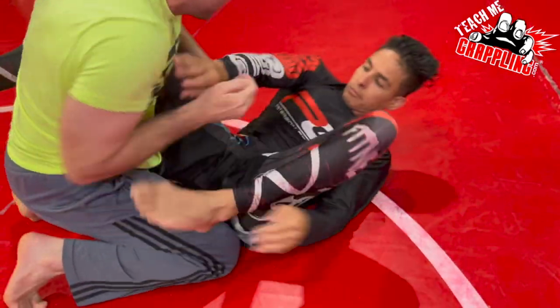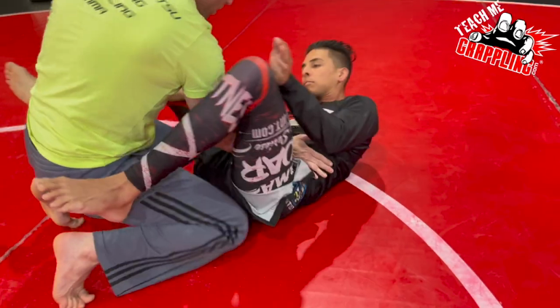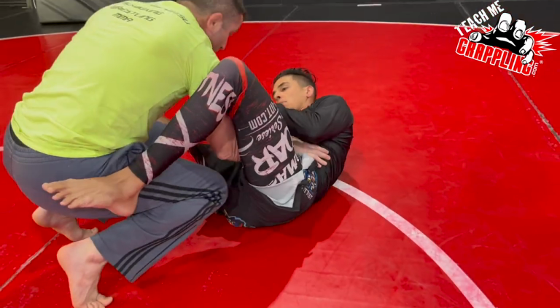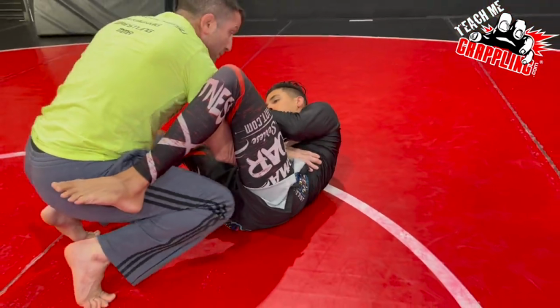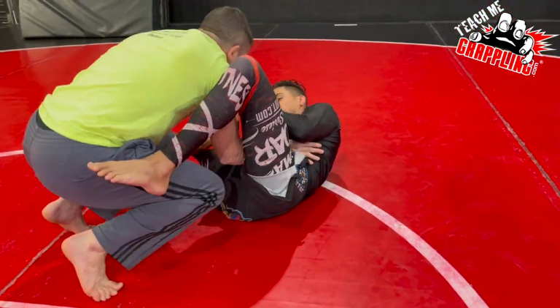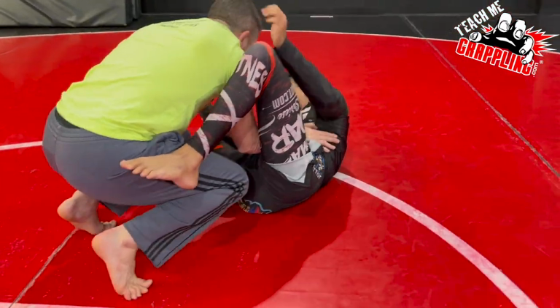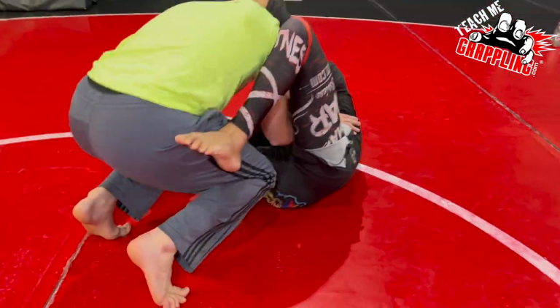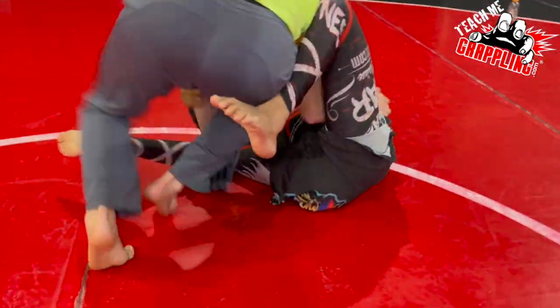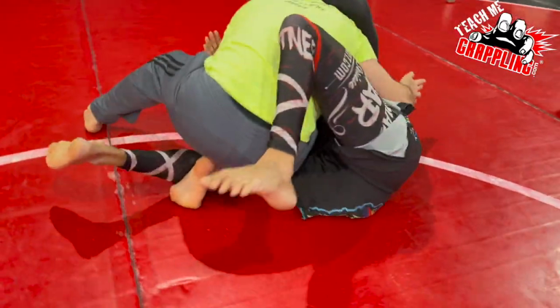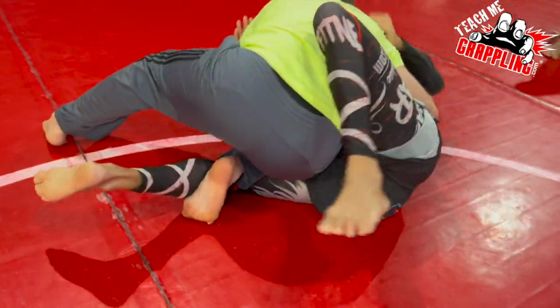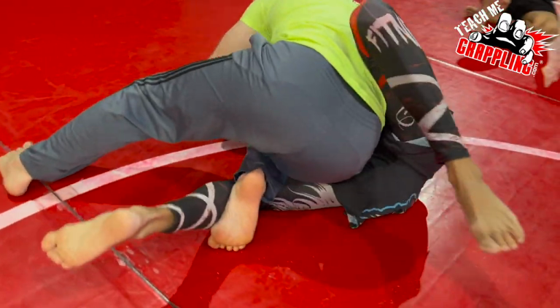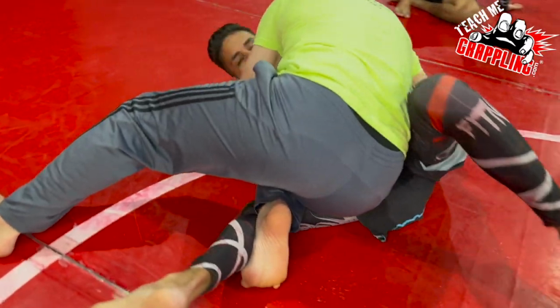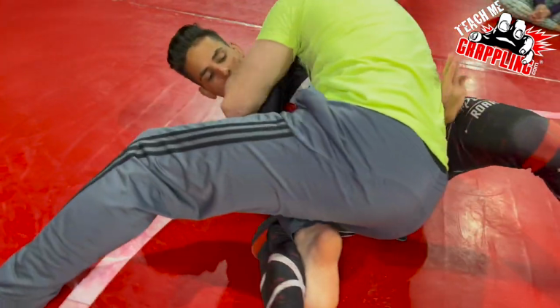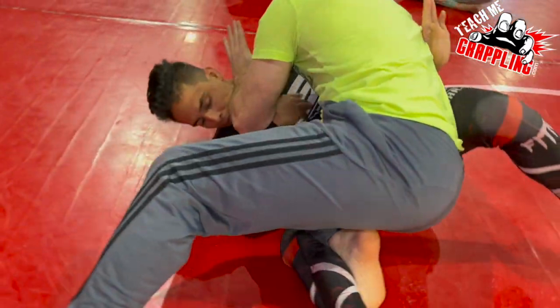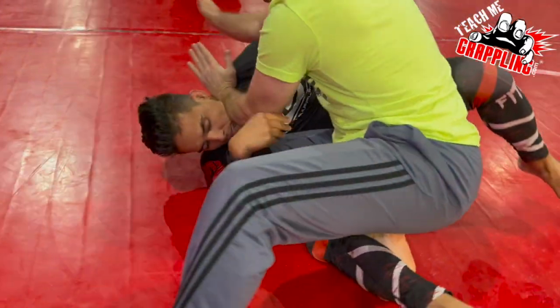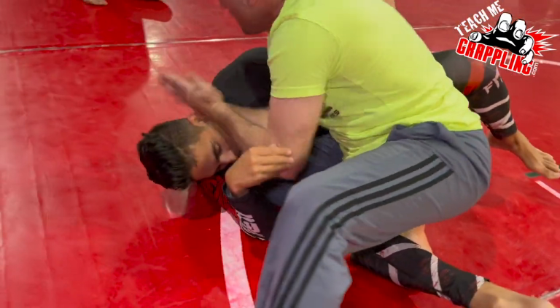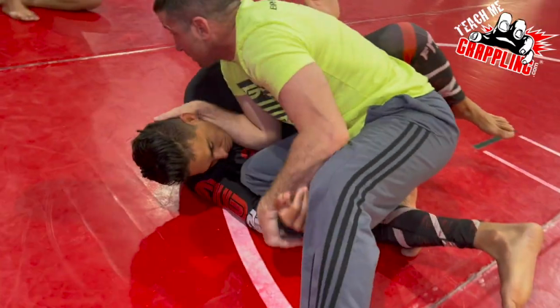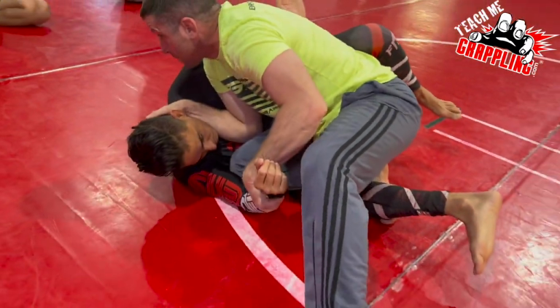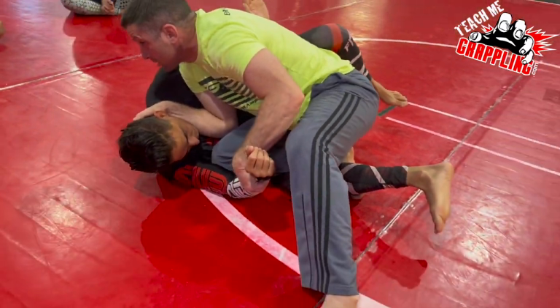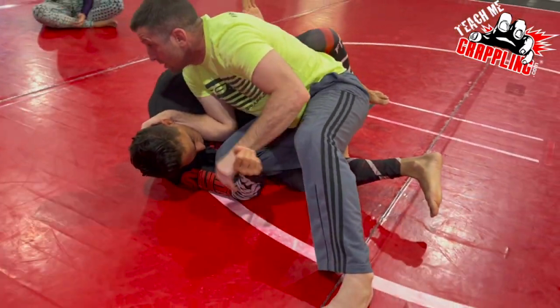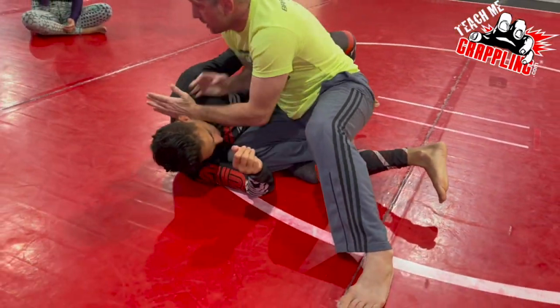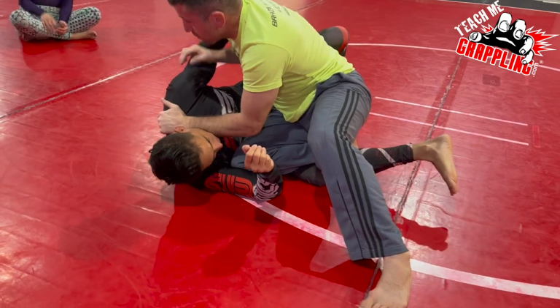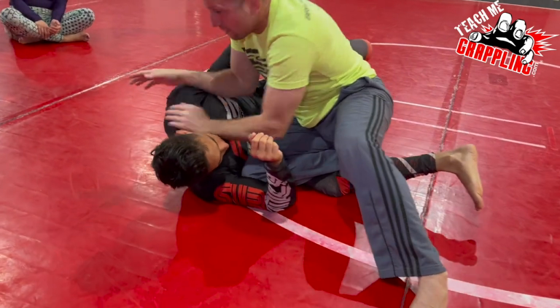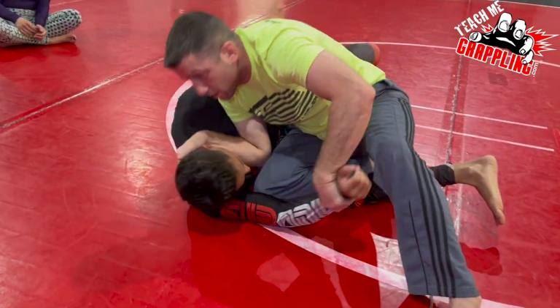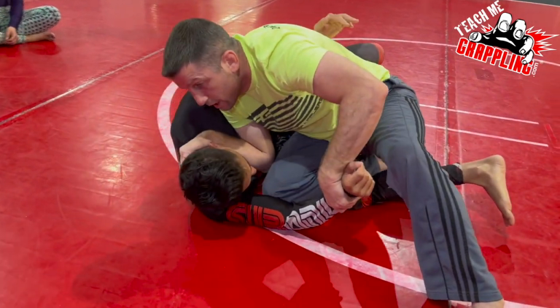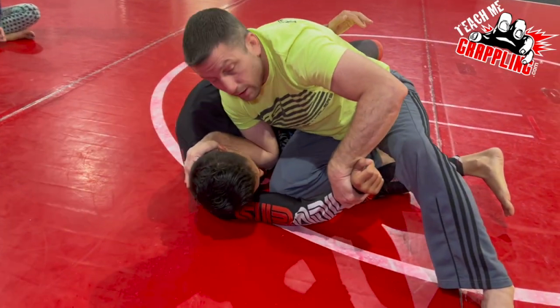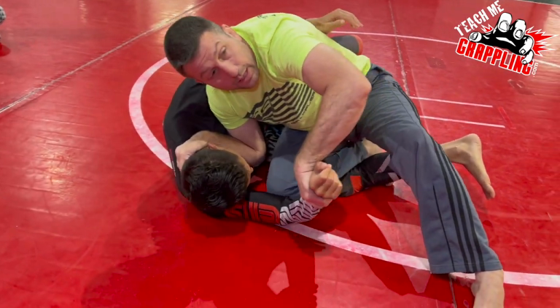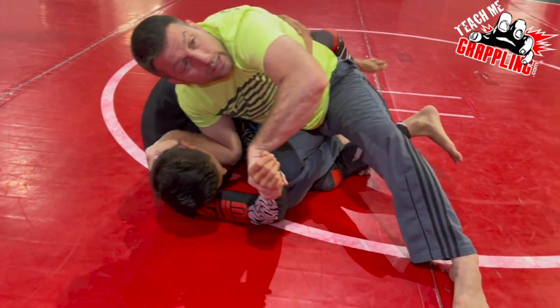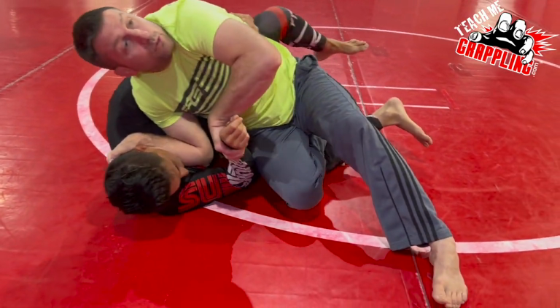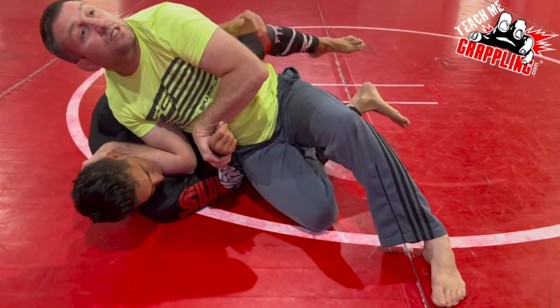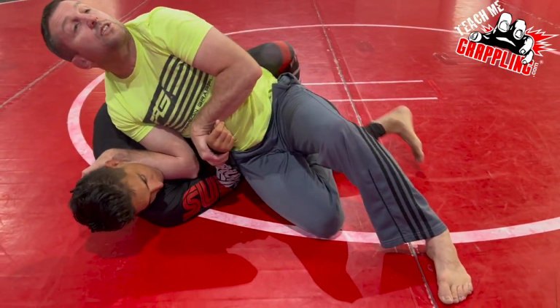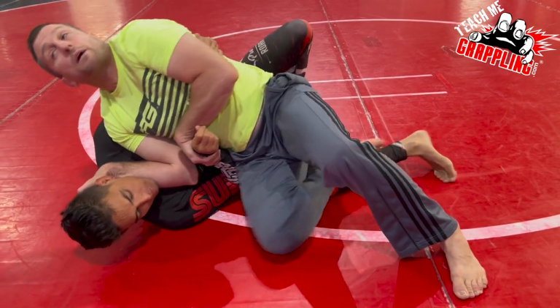He comes through — my knees just come up. I missed it — check, elbow comes in, grab the wrist. From here, even if I go like this, he's going to get my back.